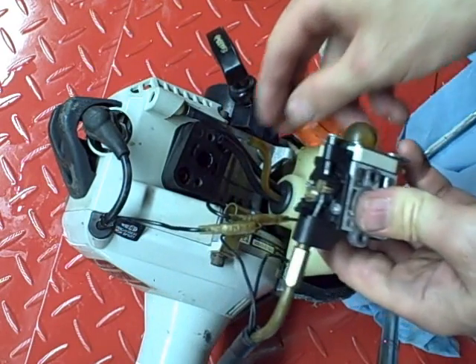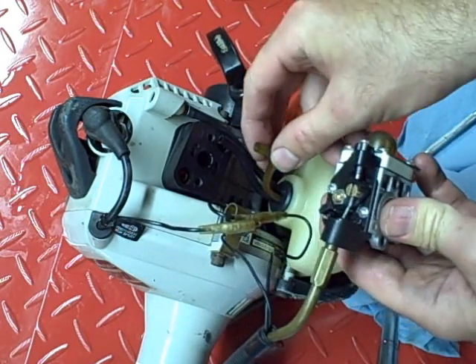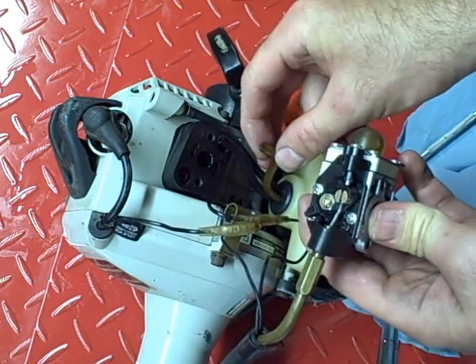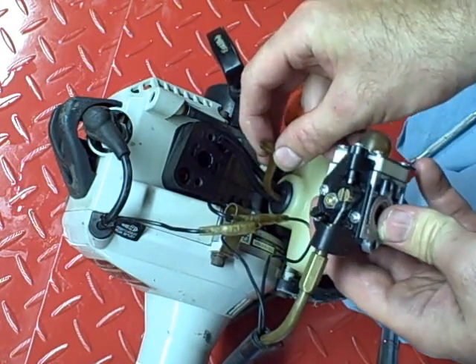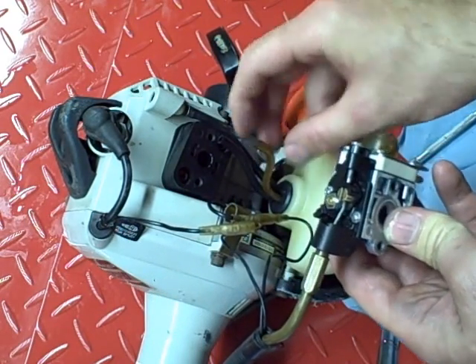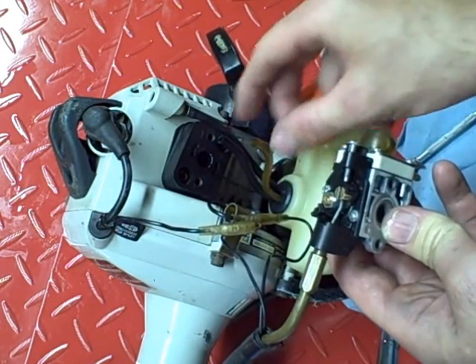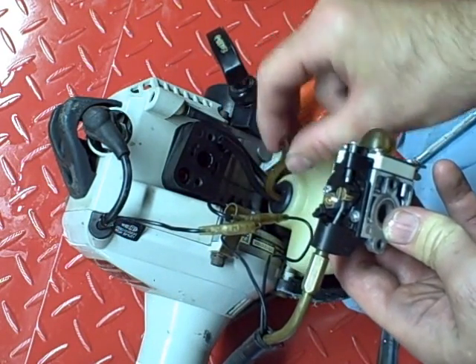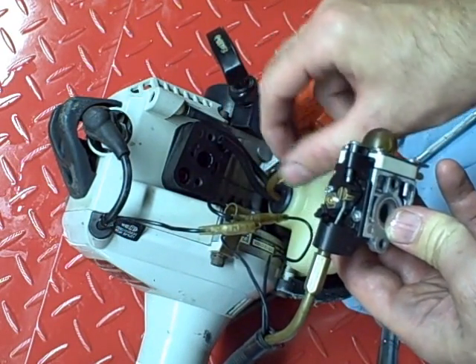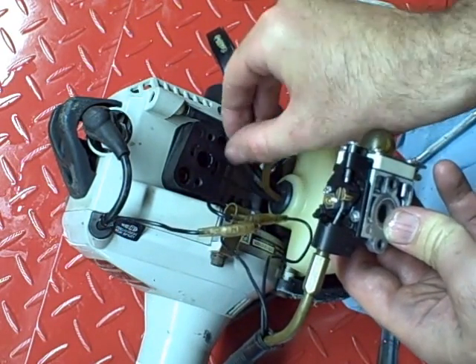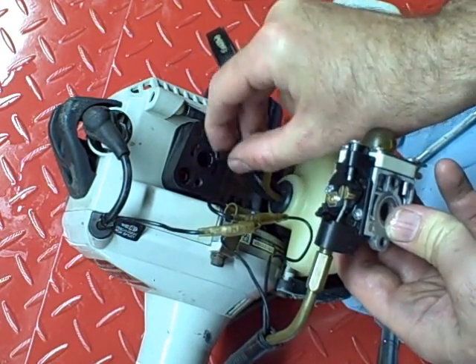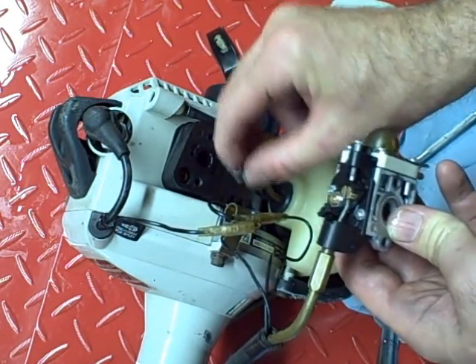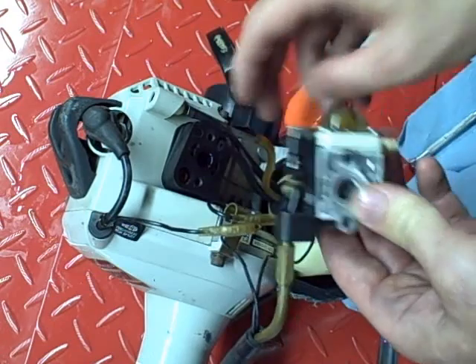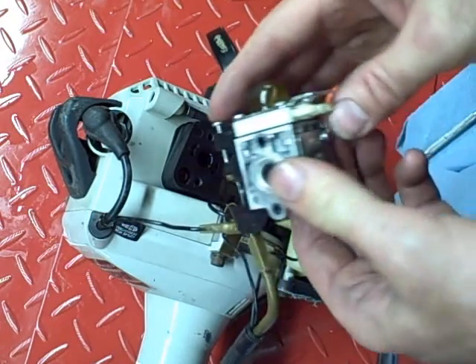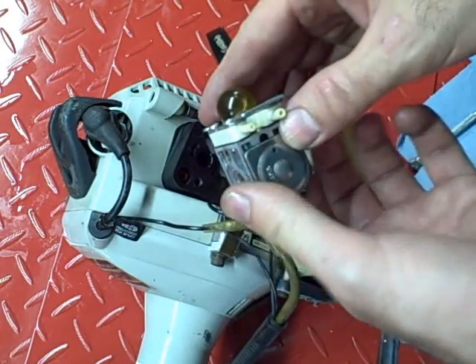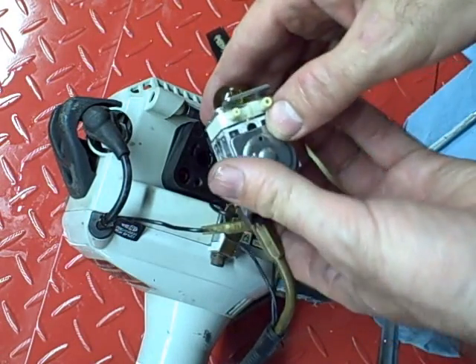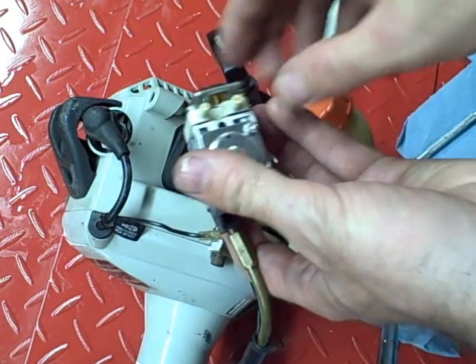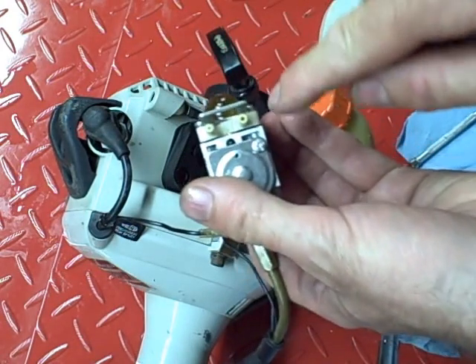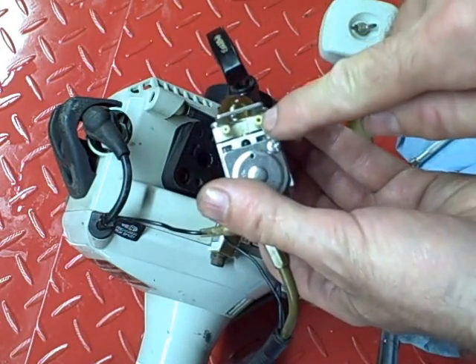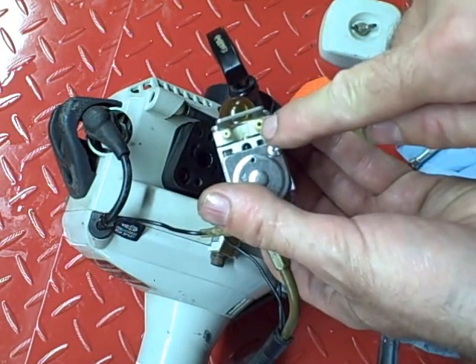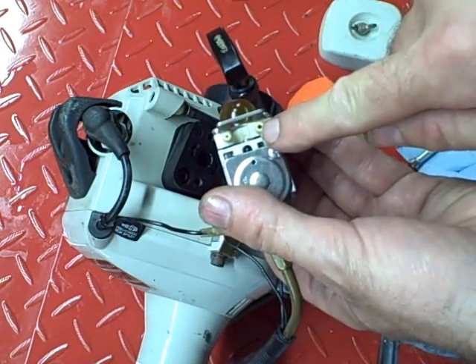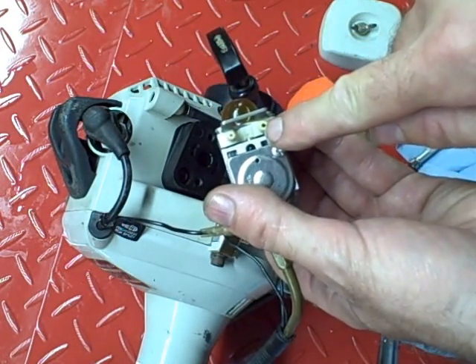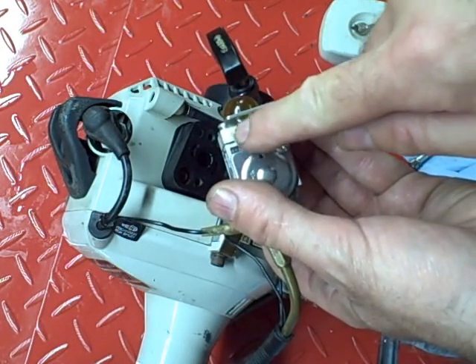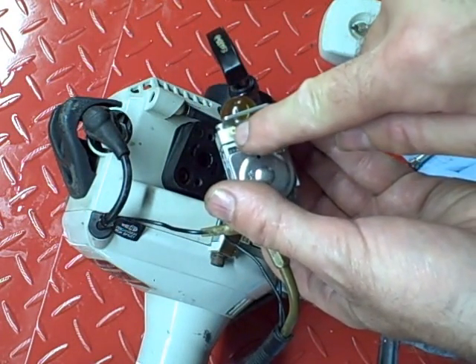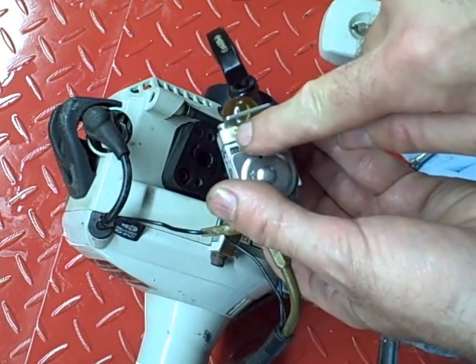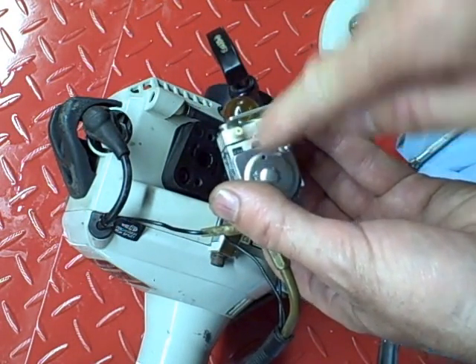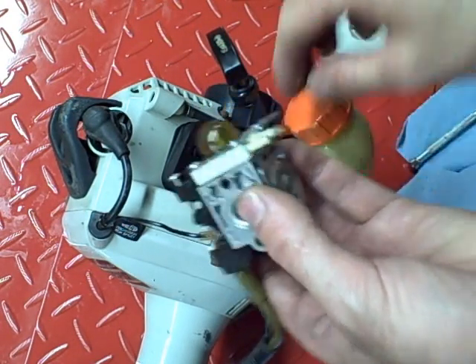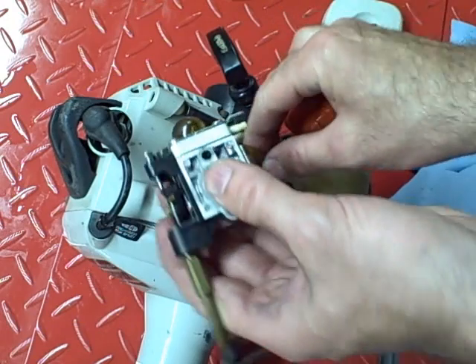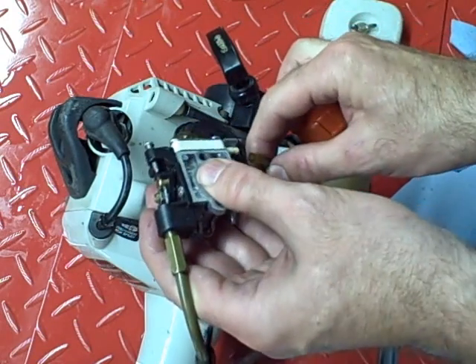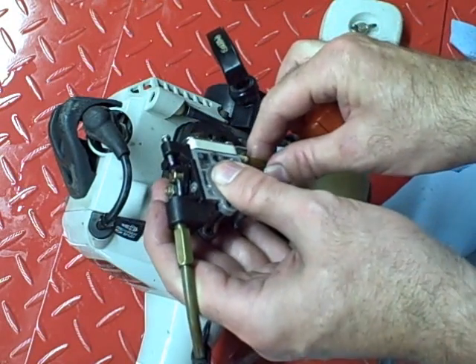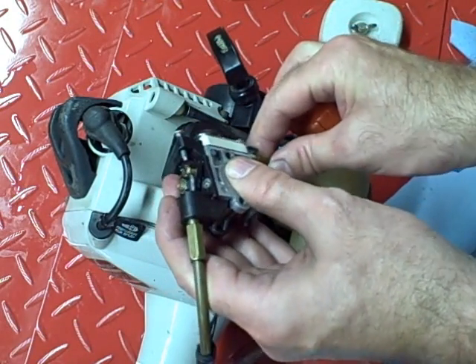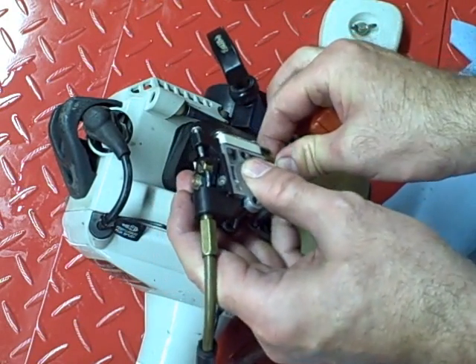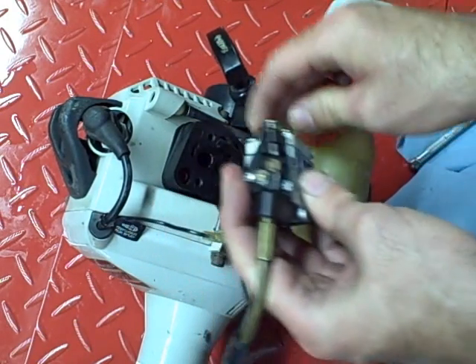There's two fuel lines — there's an outlet and an inlet. This is your outlet line, and this is your inlet line. Your inlet is larger and the outlet's smaller. Let's go ahead and reconnect those.